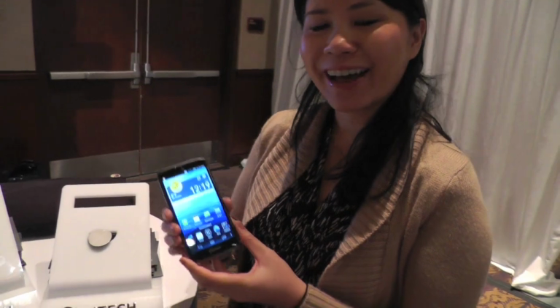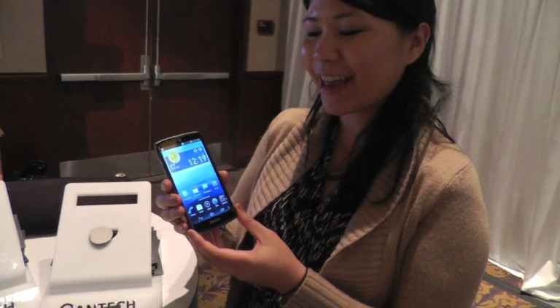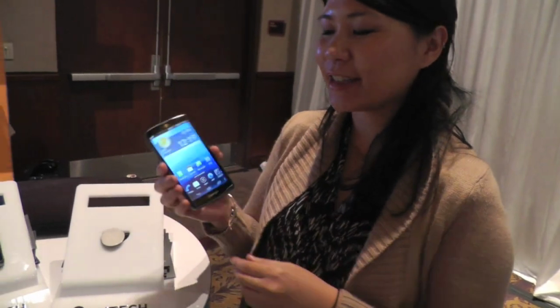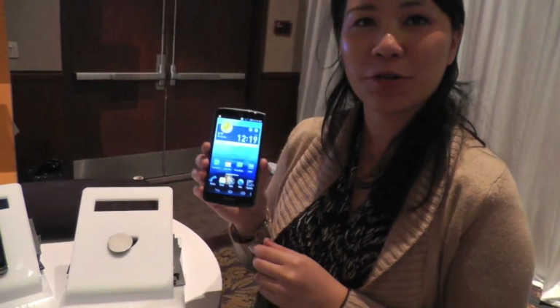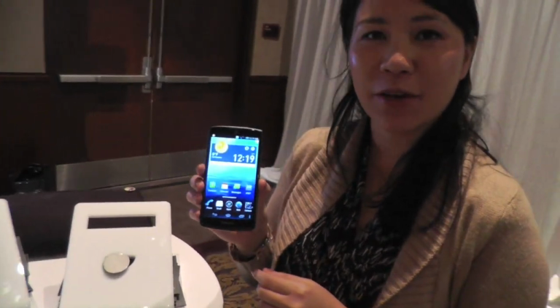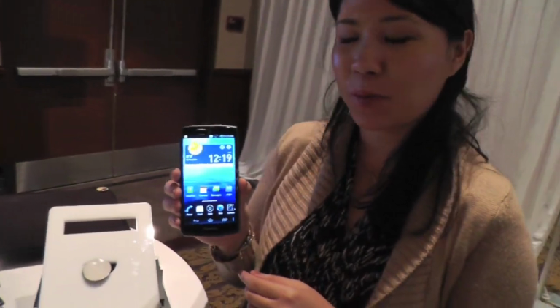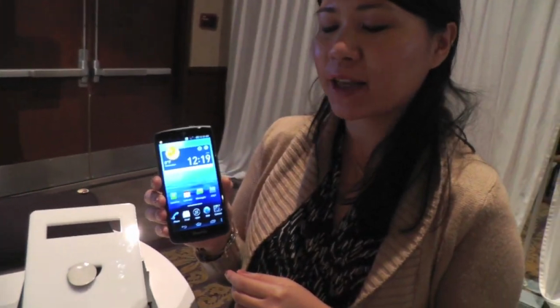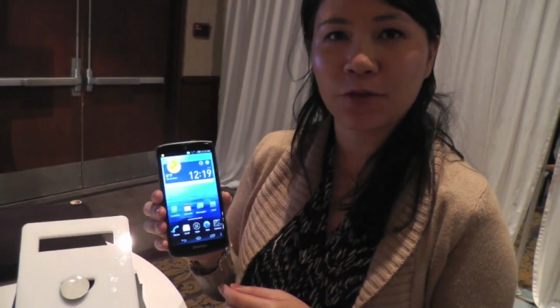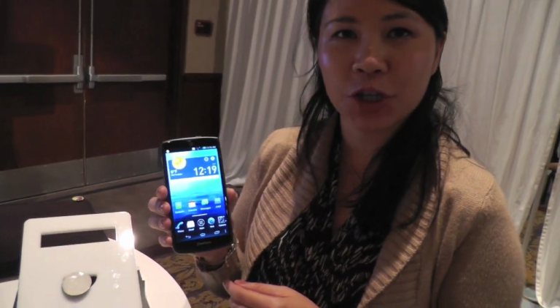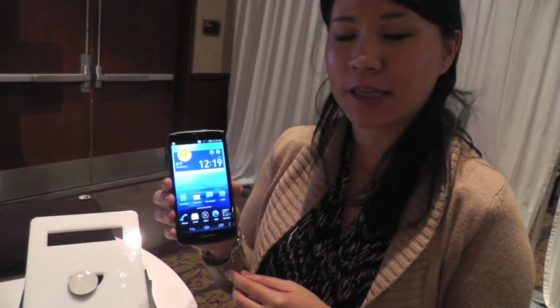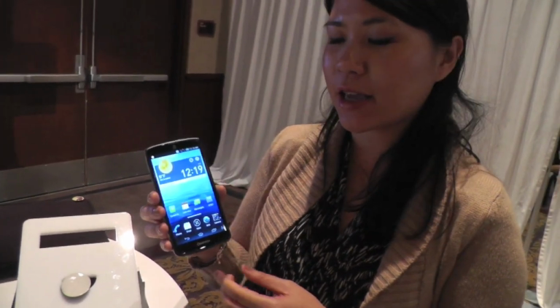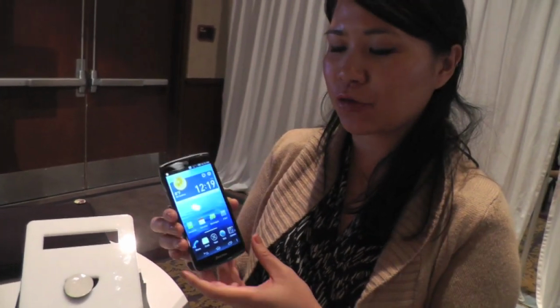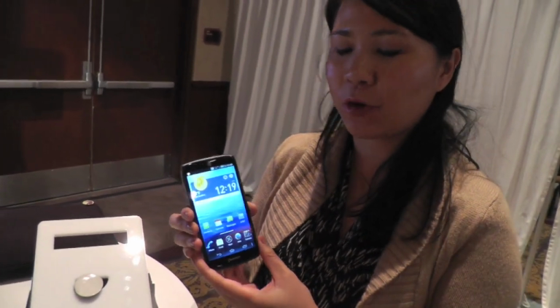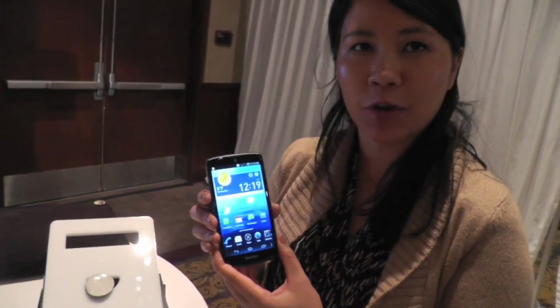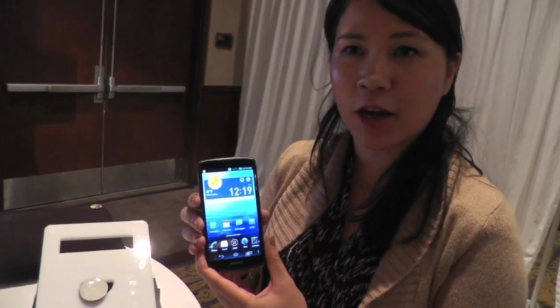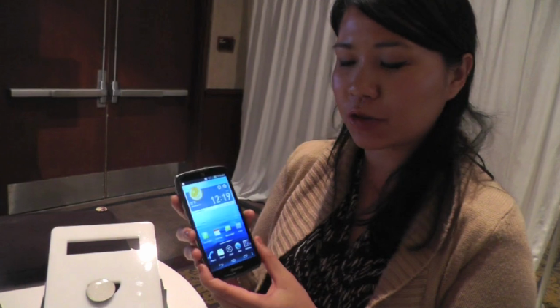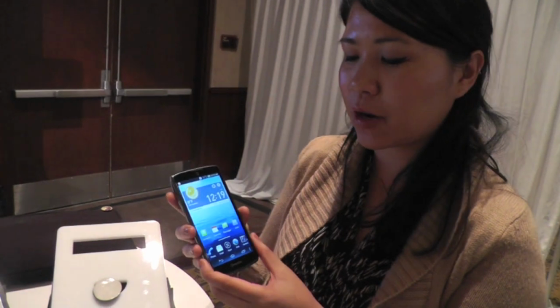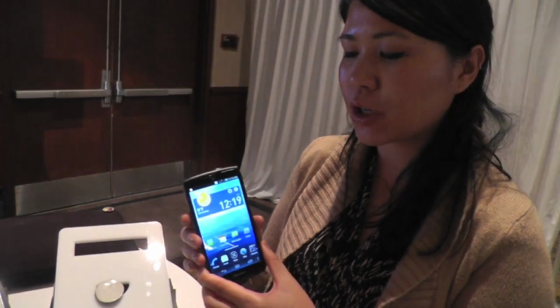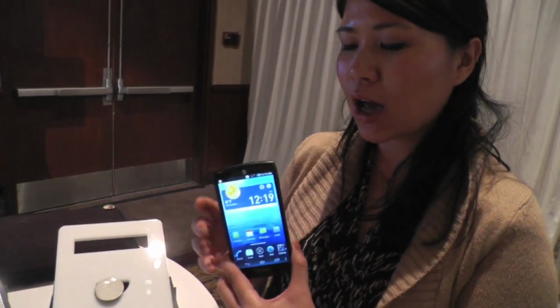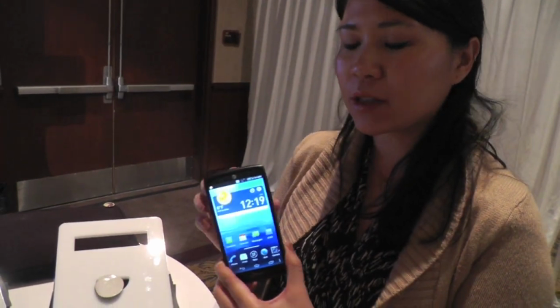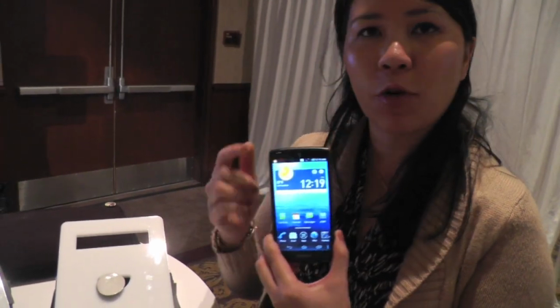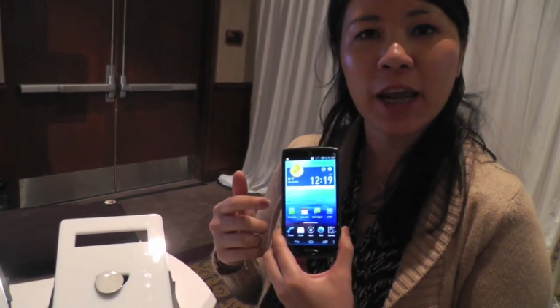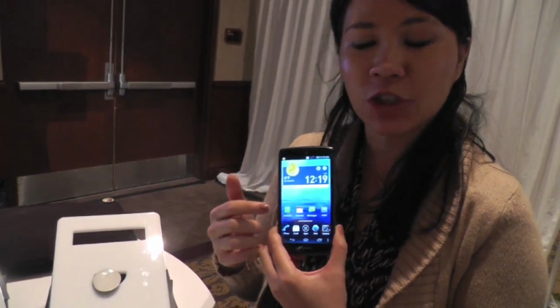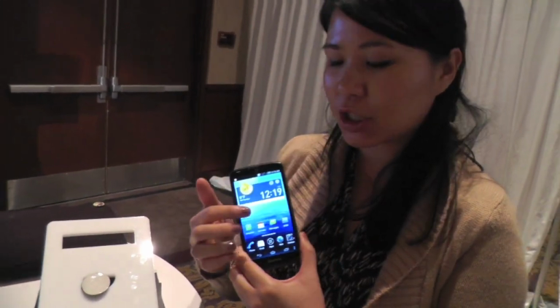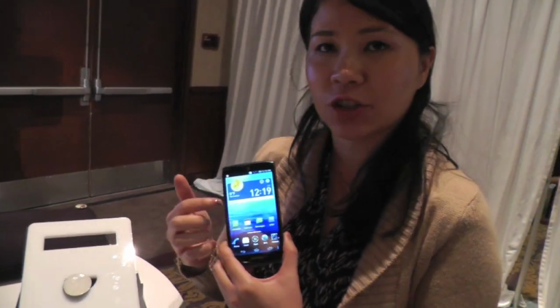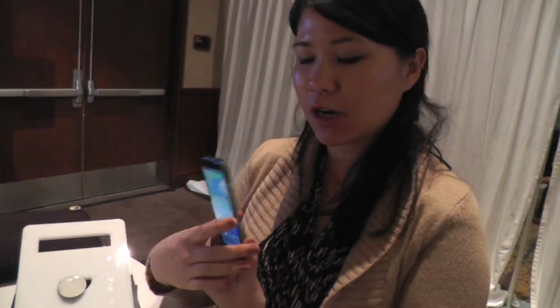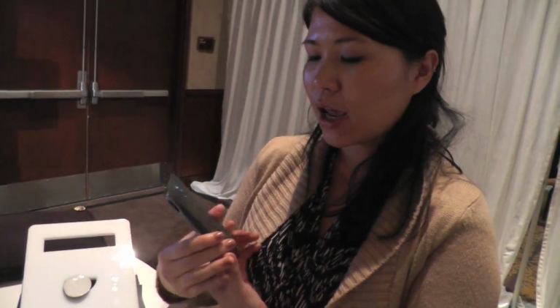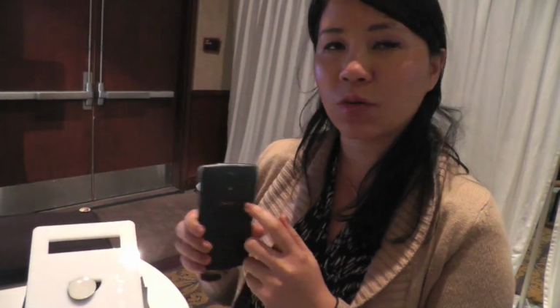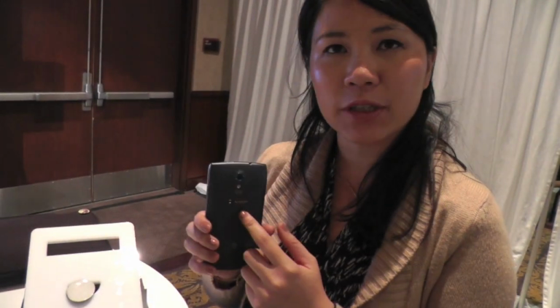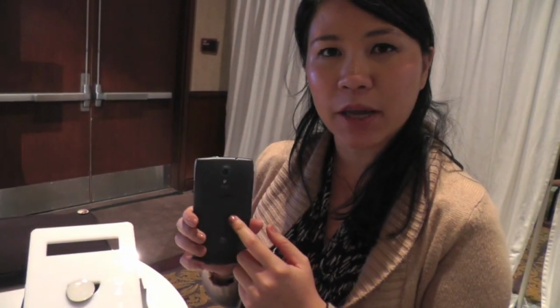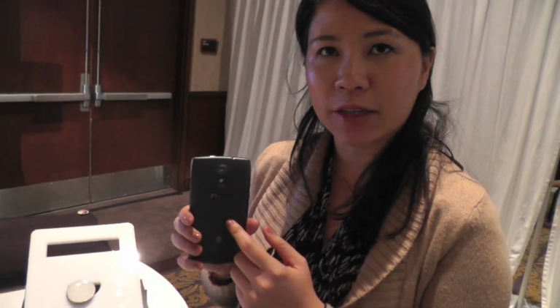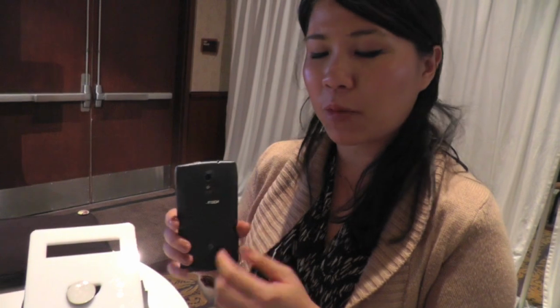This is the new Discover phone by Pantec. It's a 4G LTE Android phone running on Ice Cream Sandwich. It's got a 4.8 inch HD touchscreen and a 12.6 megapixel camera.